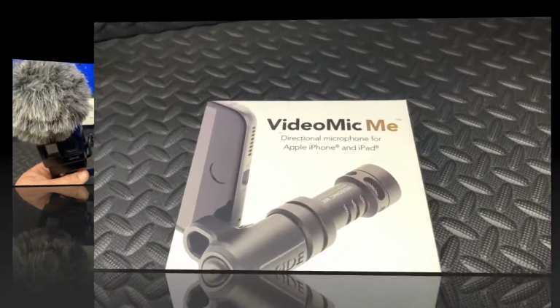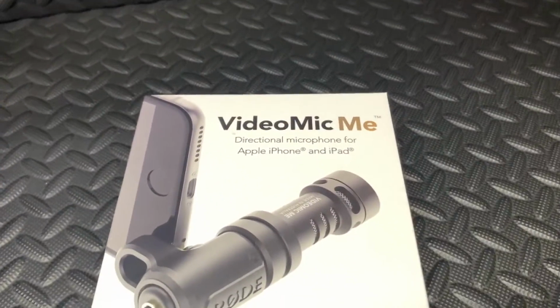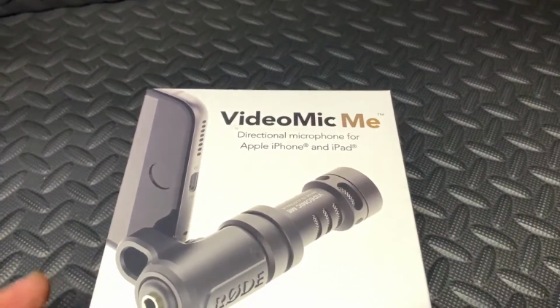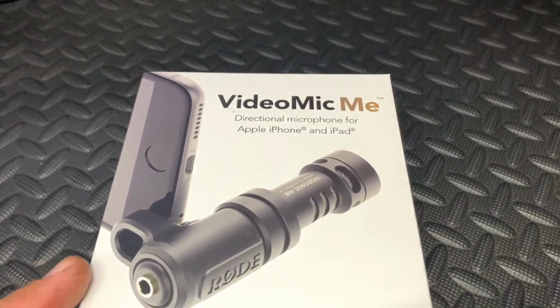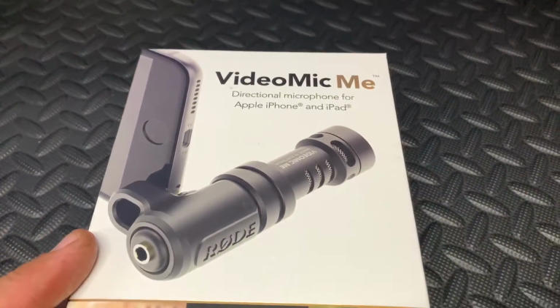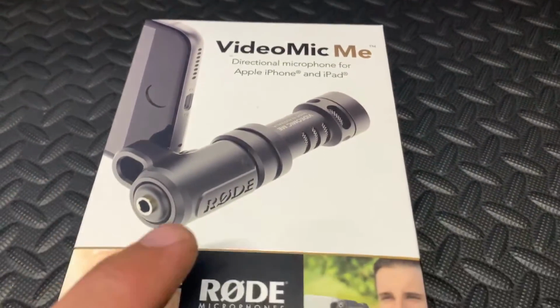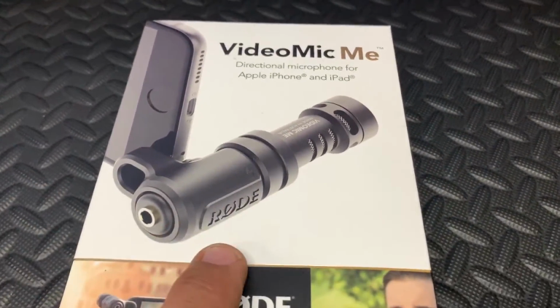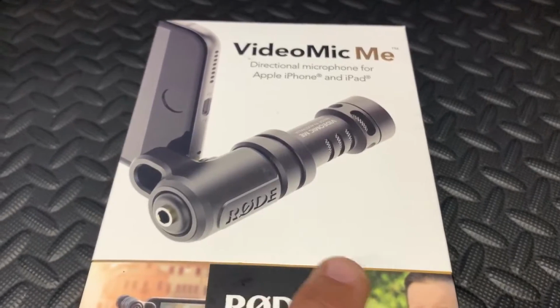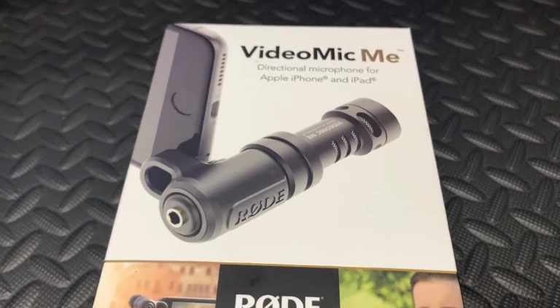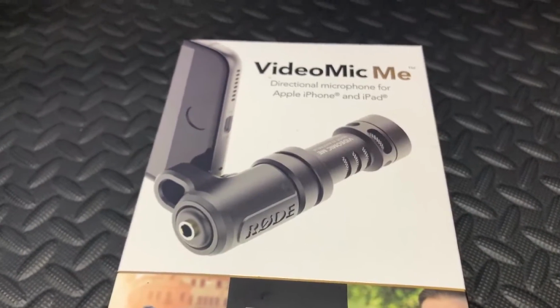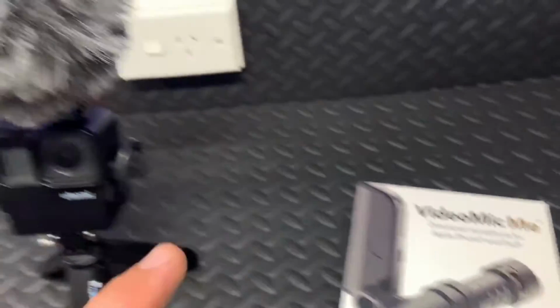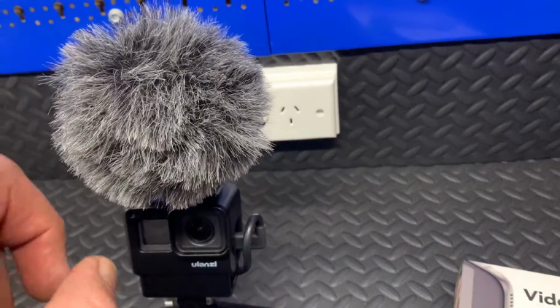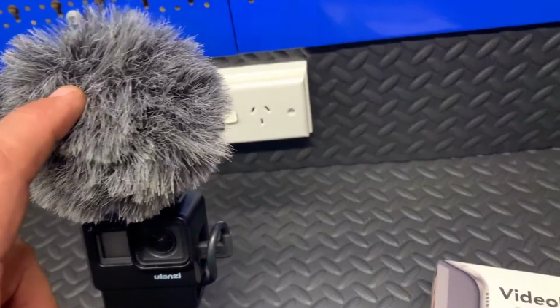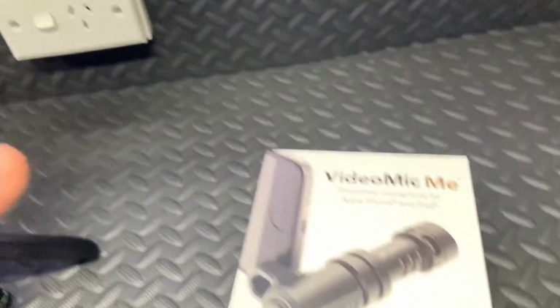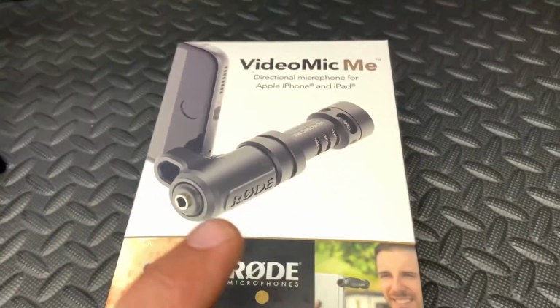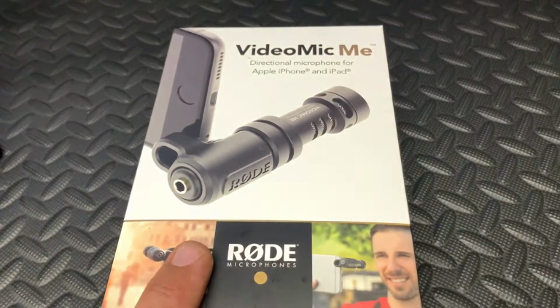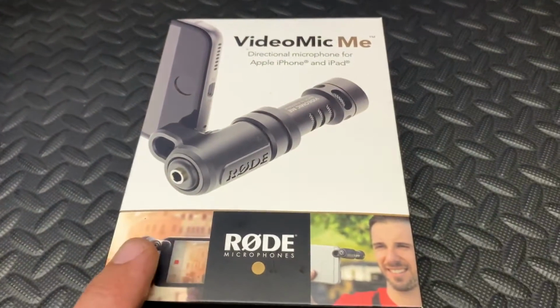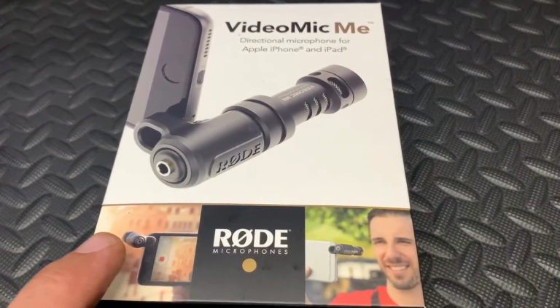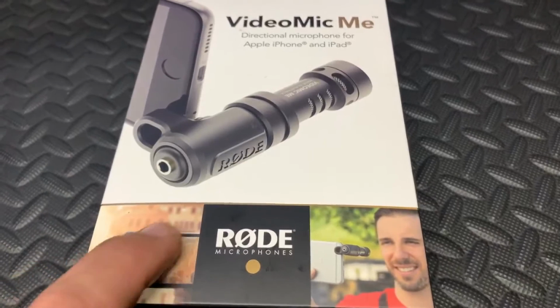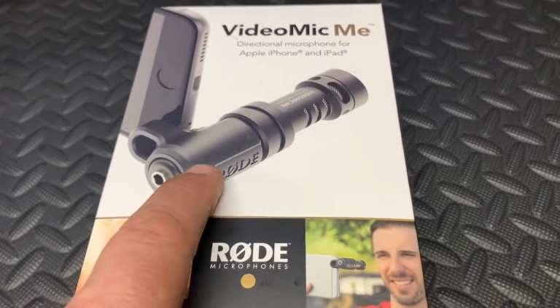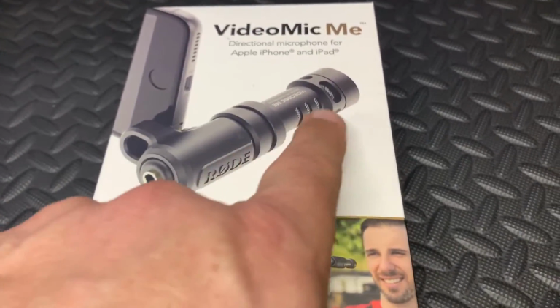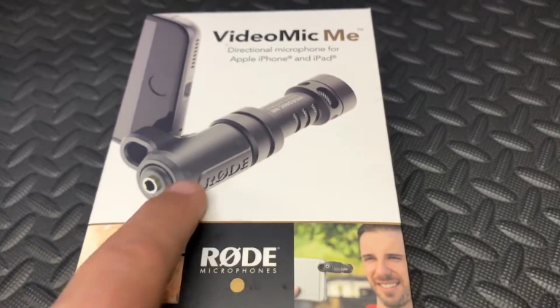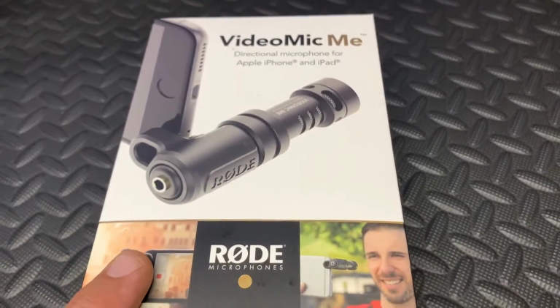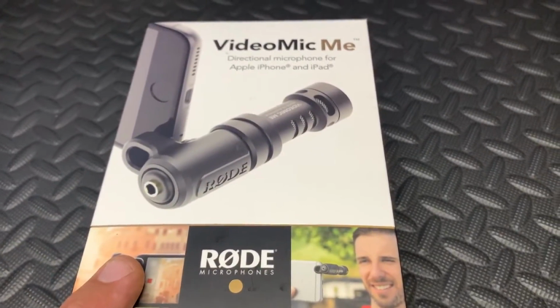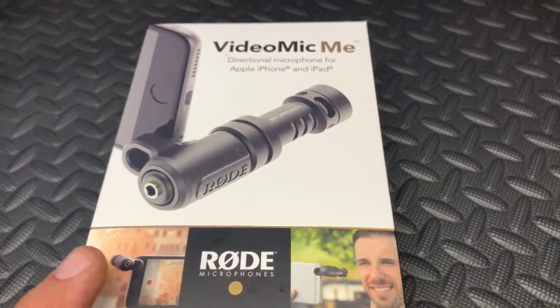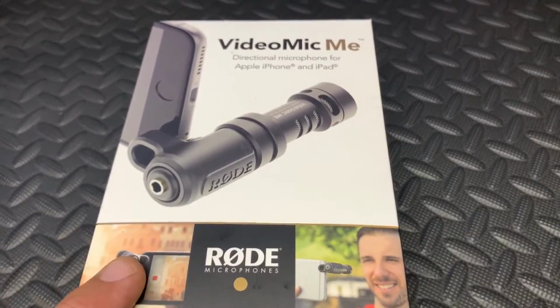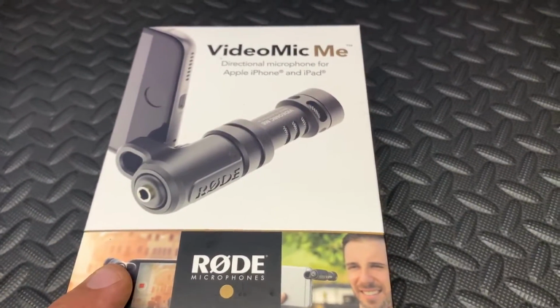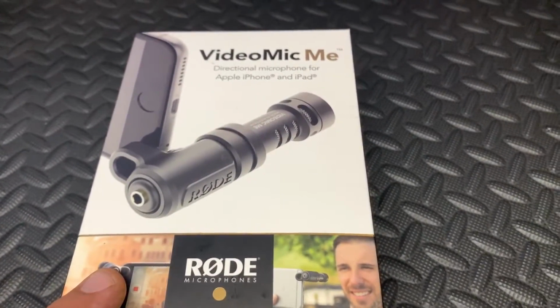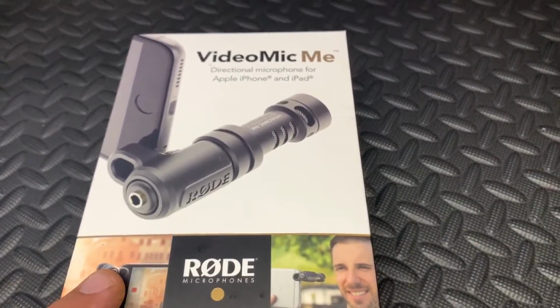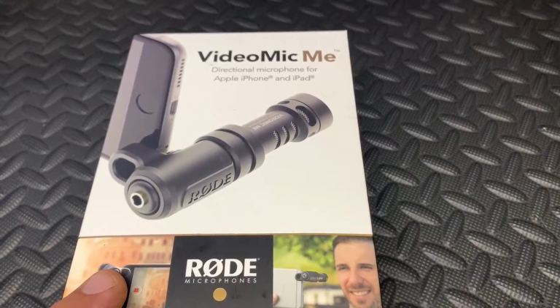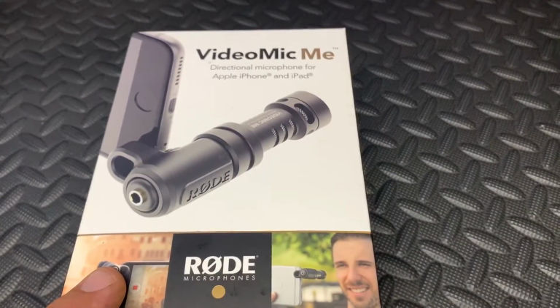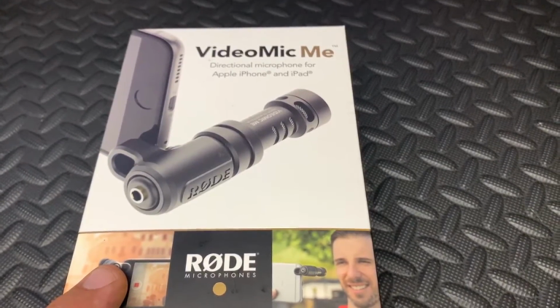So I thought I'd buy the VideoMic ME. It's Rode, and since I'm very happy with this one I thought I'd get that one, which seems to be a nice little compact setup. Now let's unbox it and see what we get in the box.